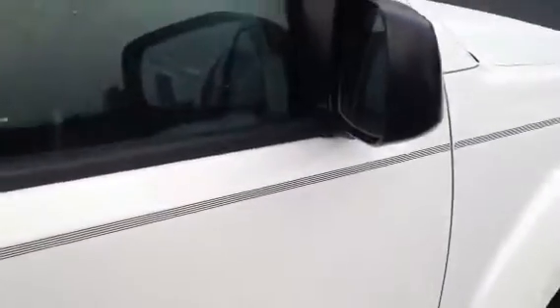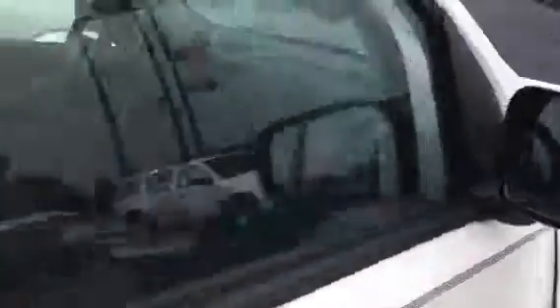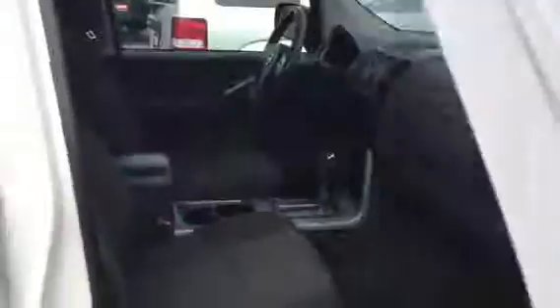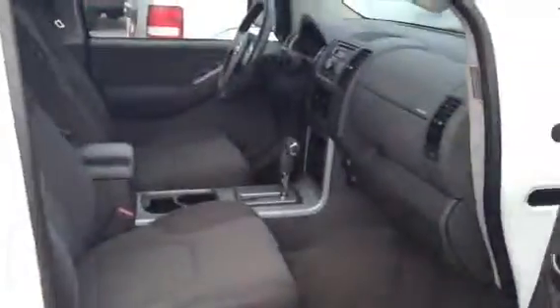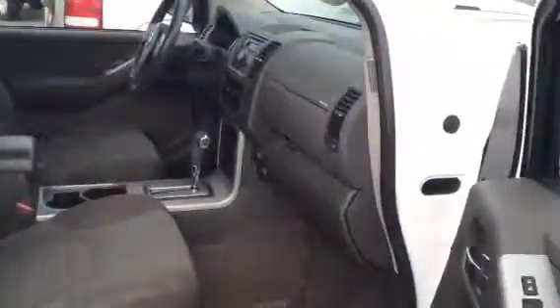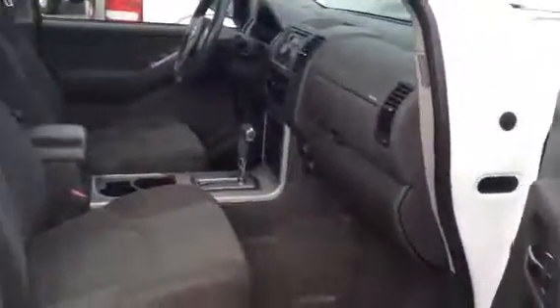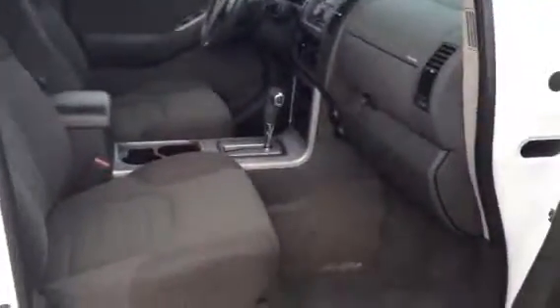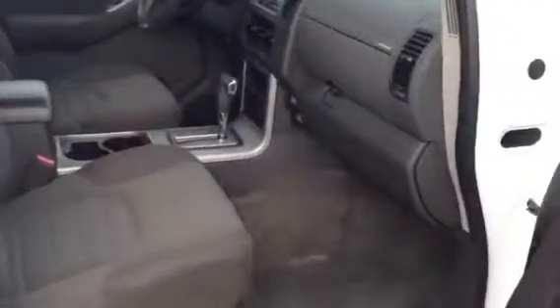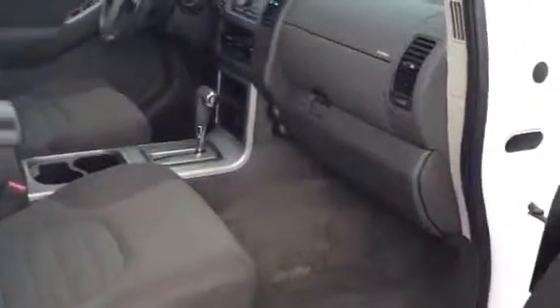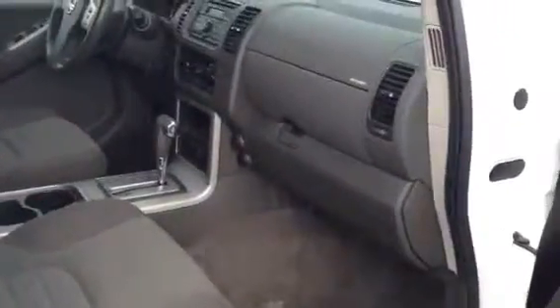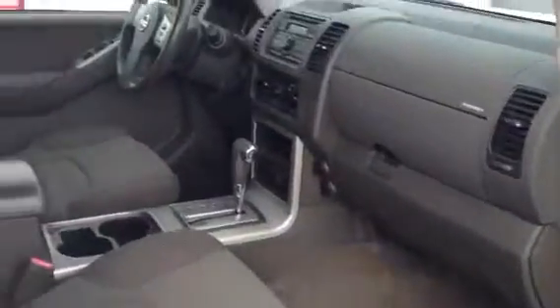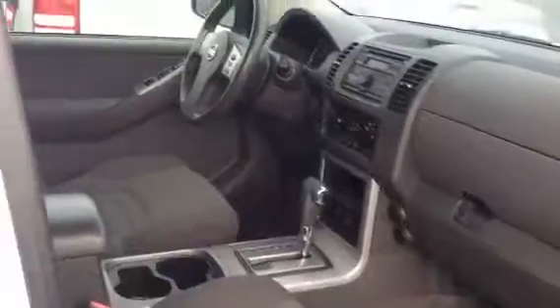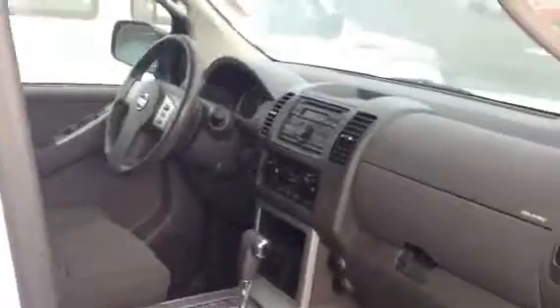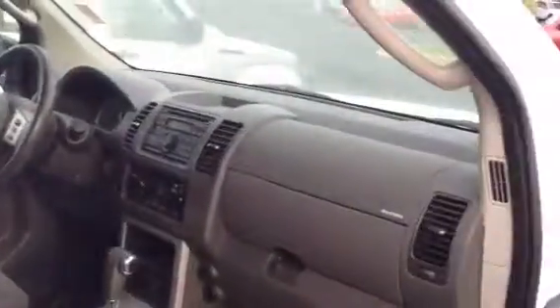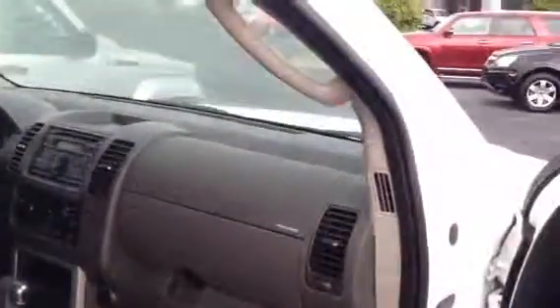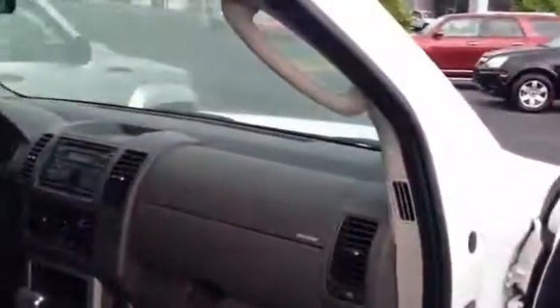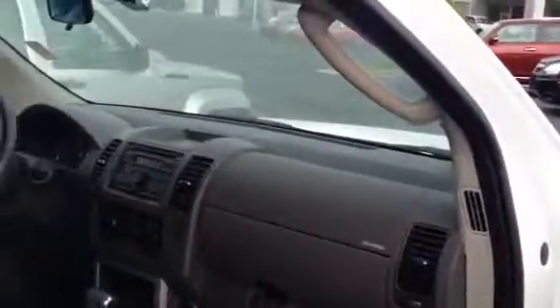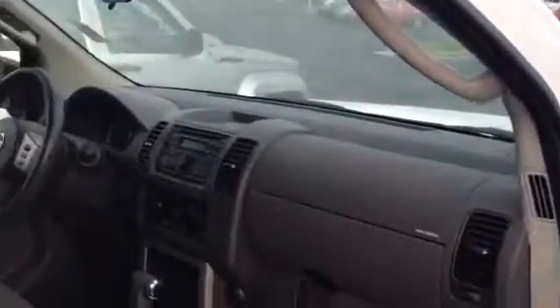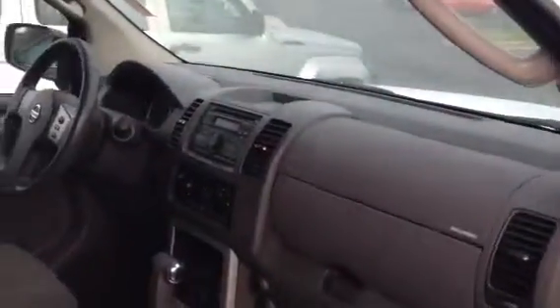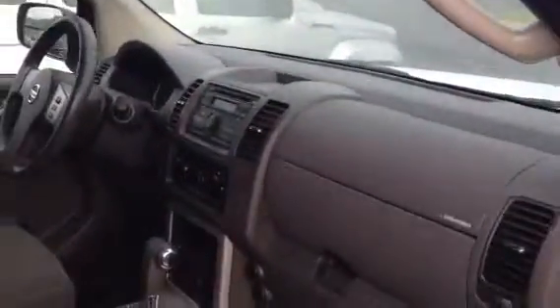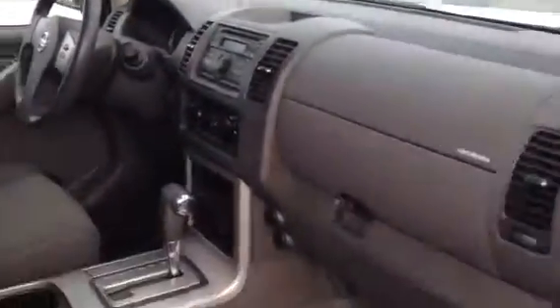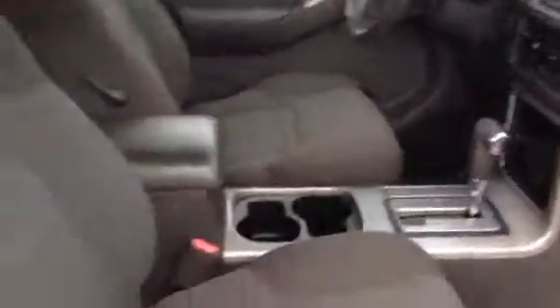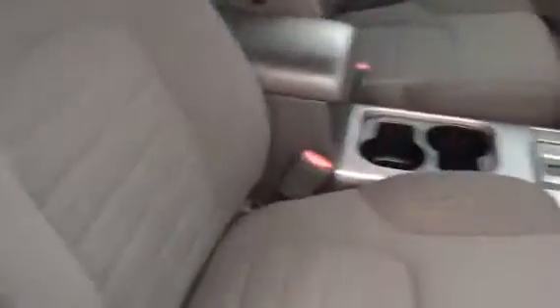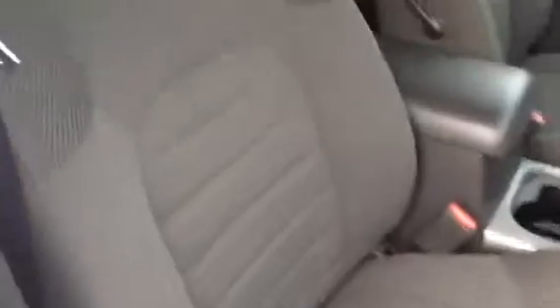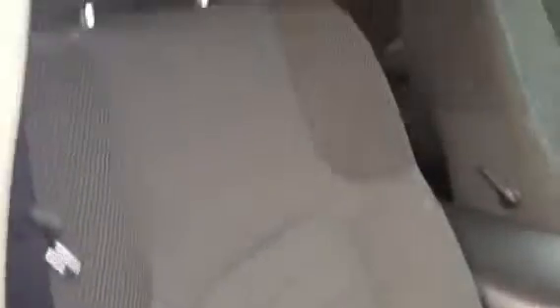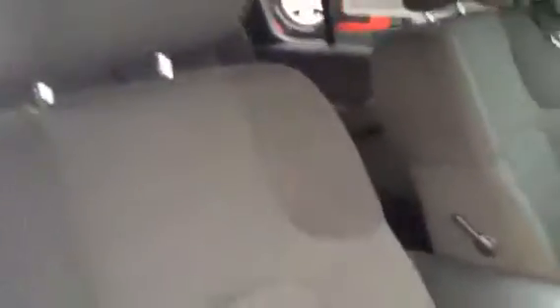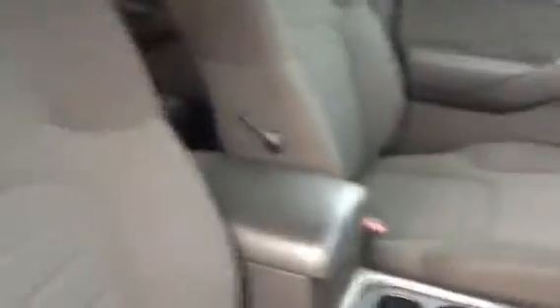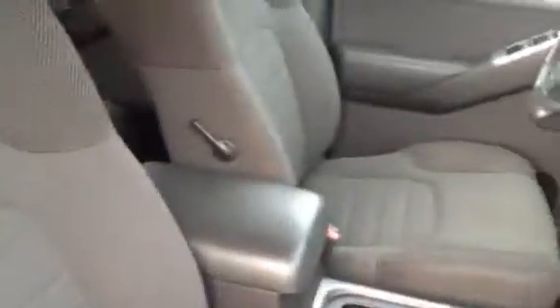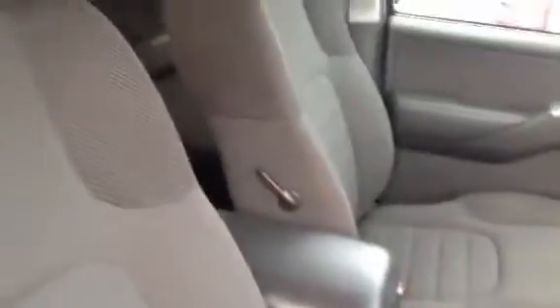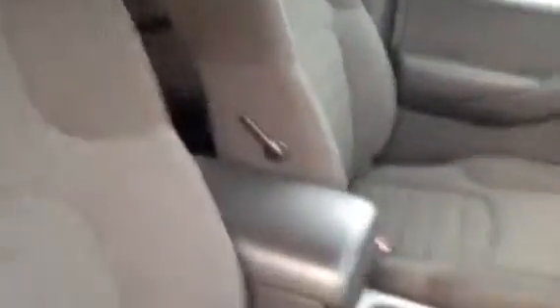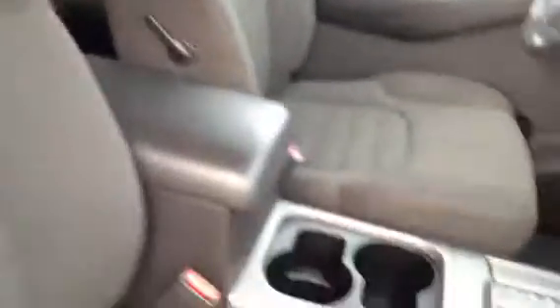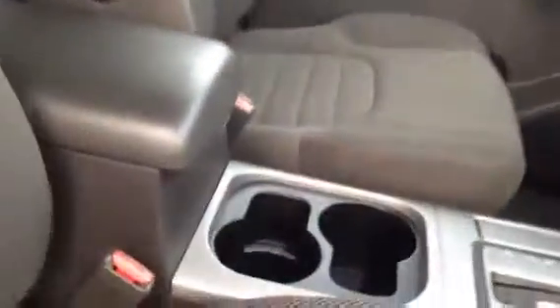On the inside, you've got gray cloth seats, gray floorboard. As you see right there, the dash and everything's in great shape. Seats are in good shape. And this does have a third row seat in it also.